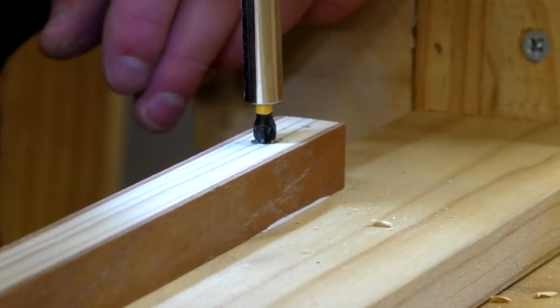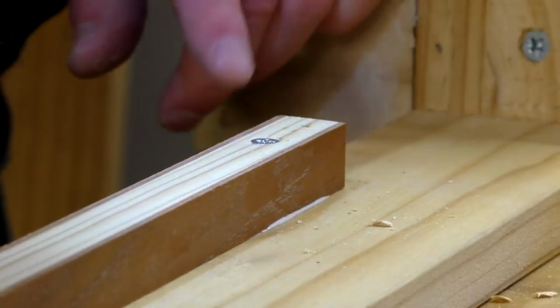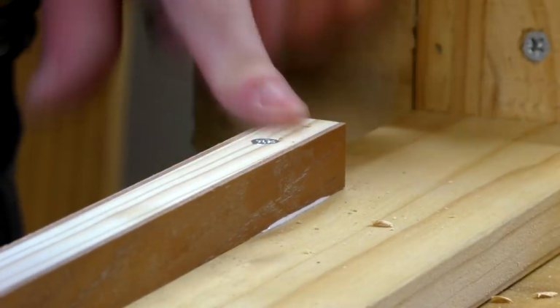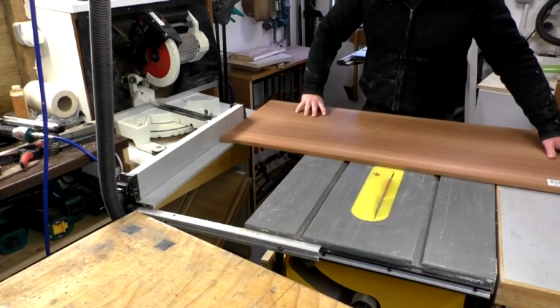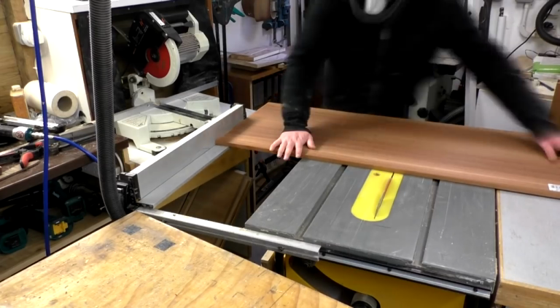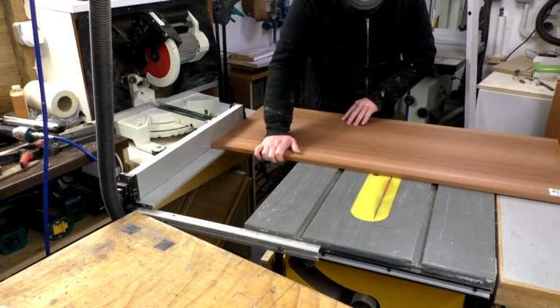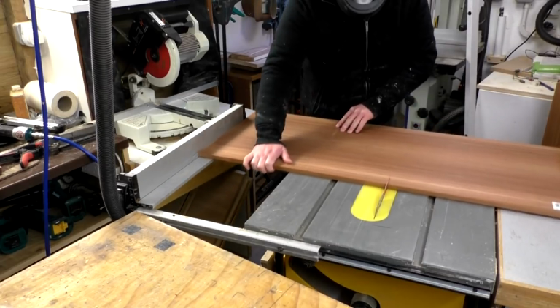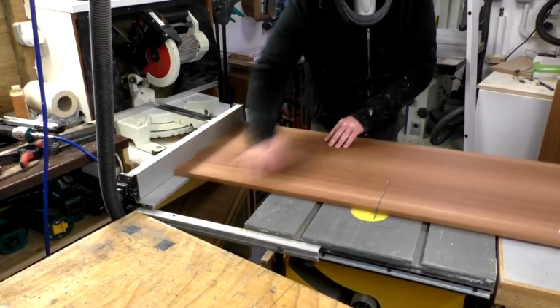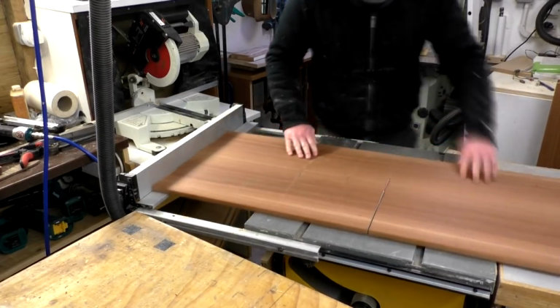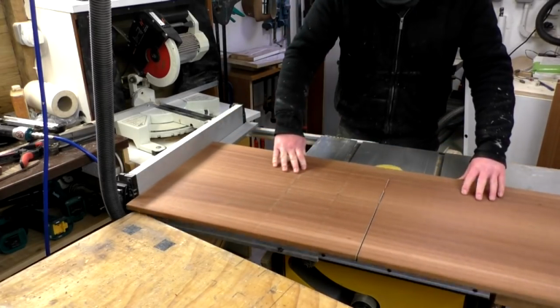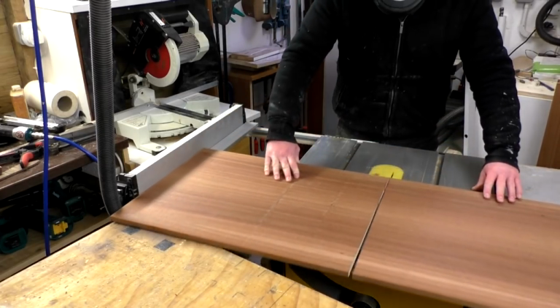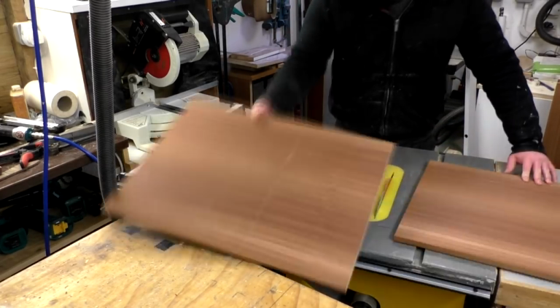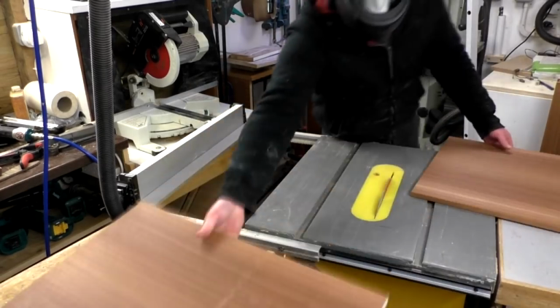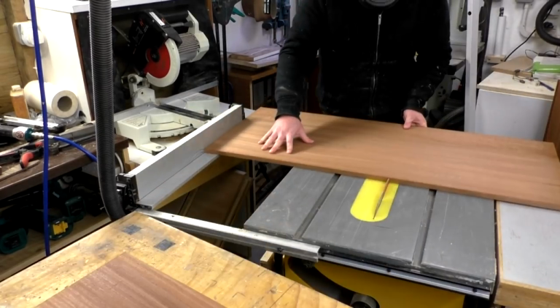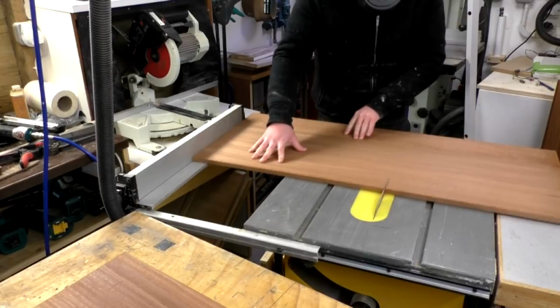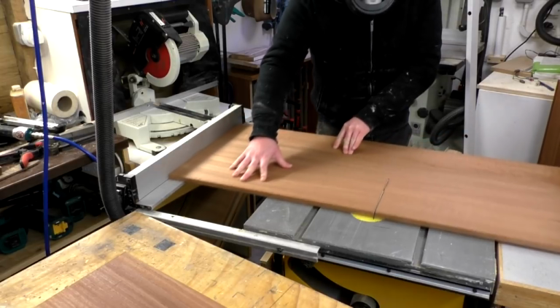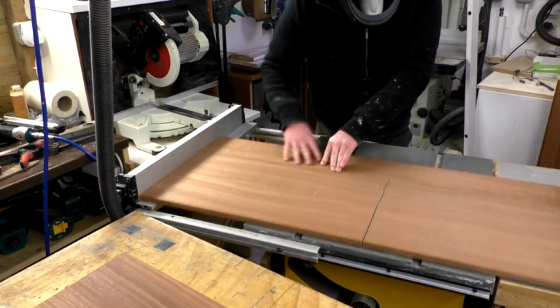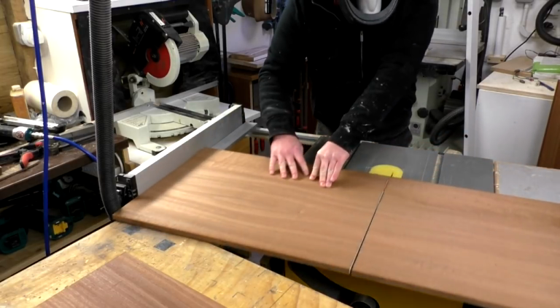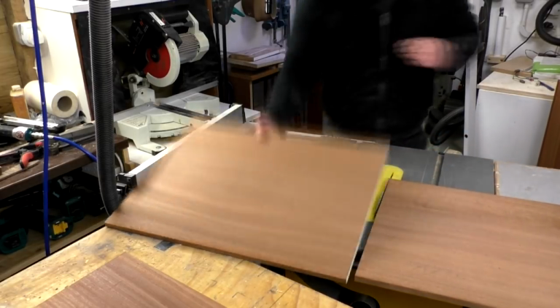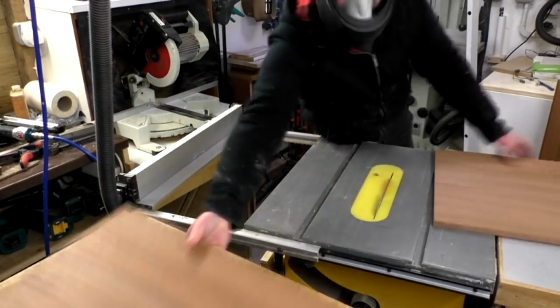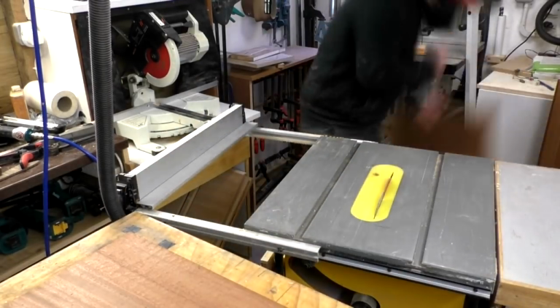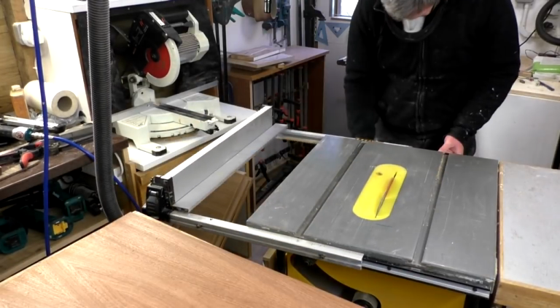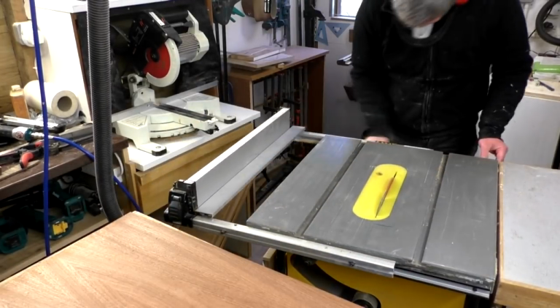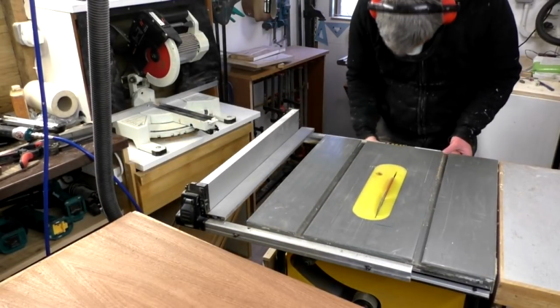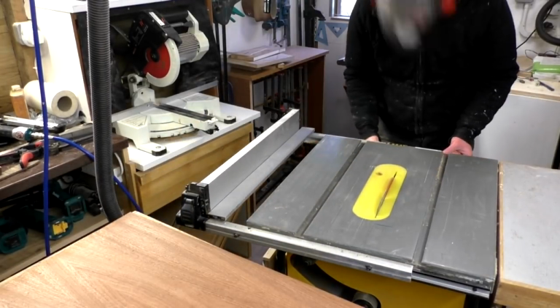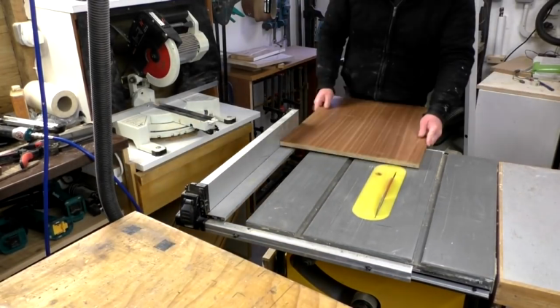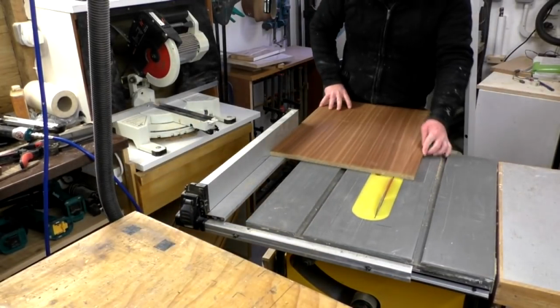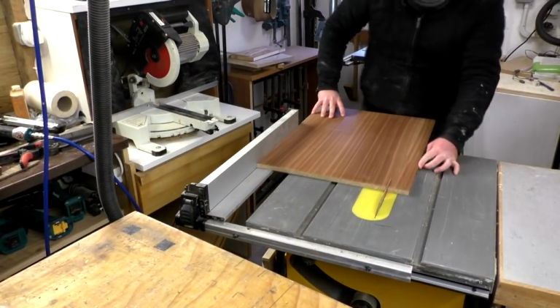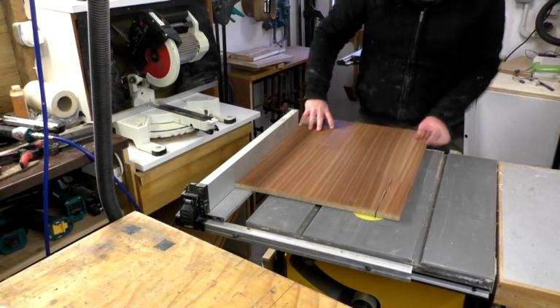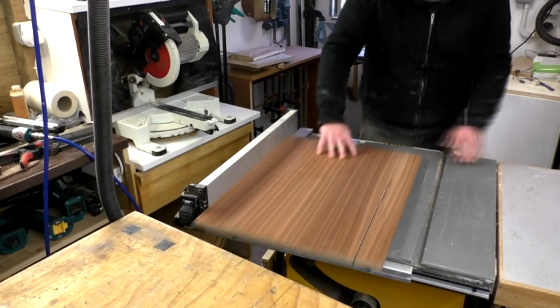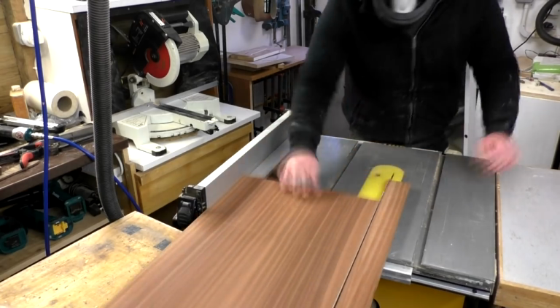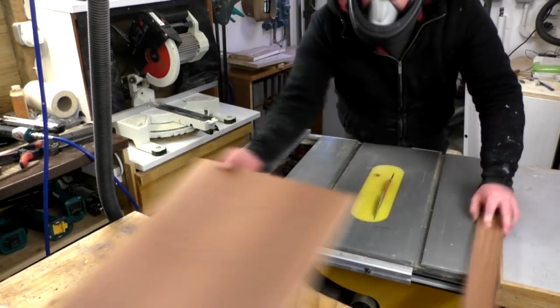For the bottom of each mattress I had some veneered particle board which I salvaged from an old wardrobe that was left by some bins. I ripped these to size so that they would fit inside the rectangles and be supported by the cleats.